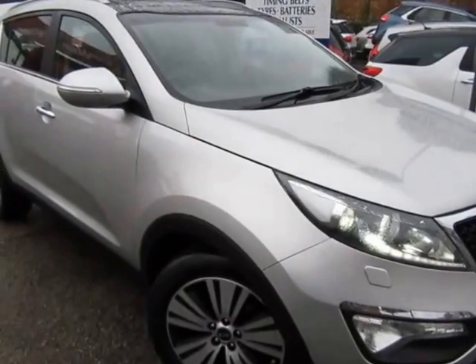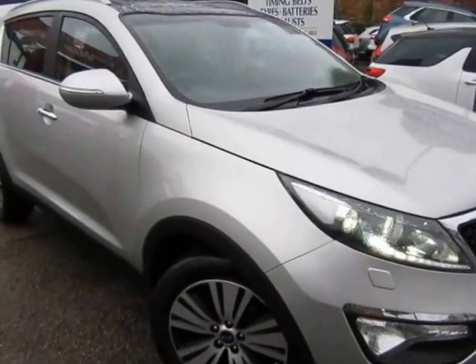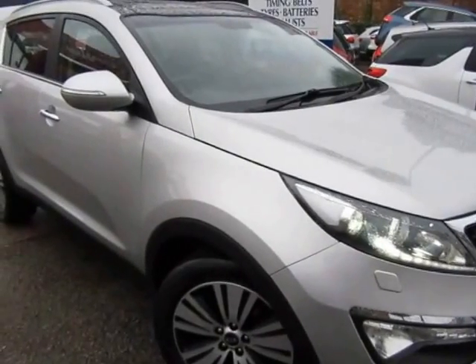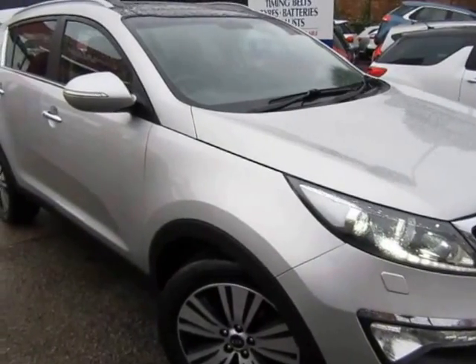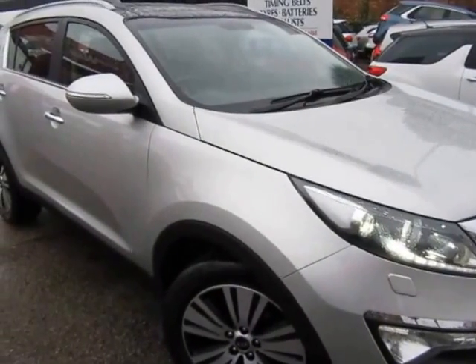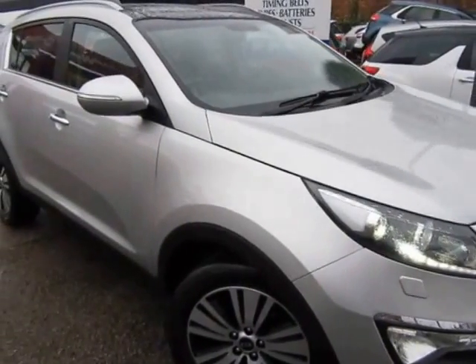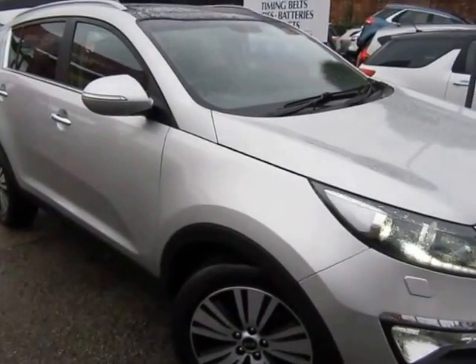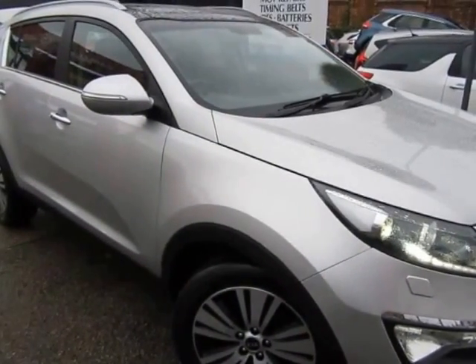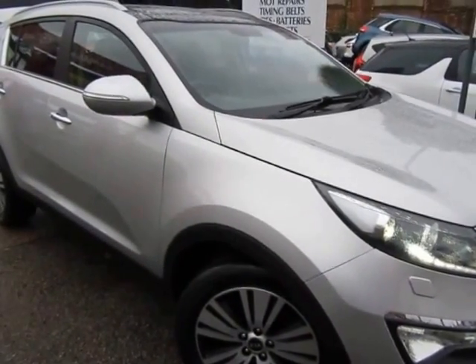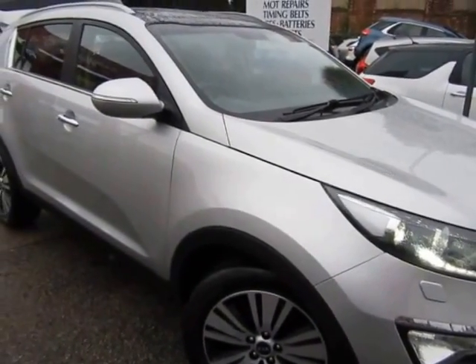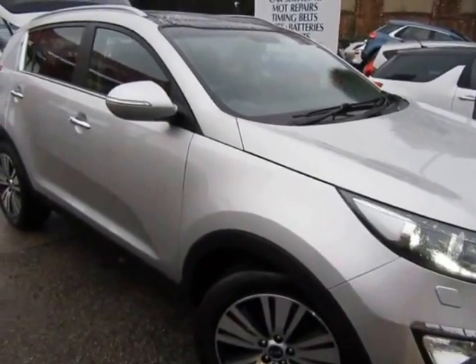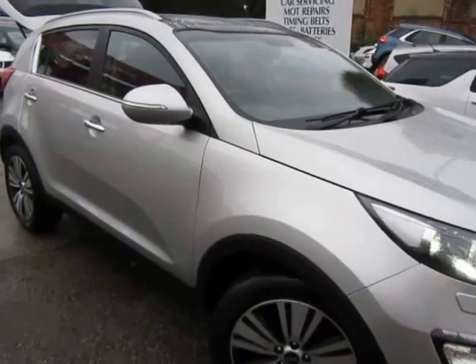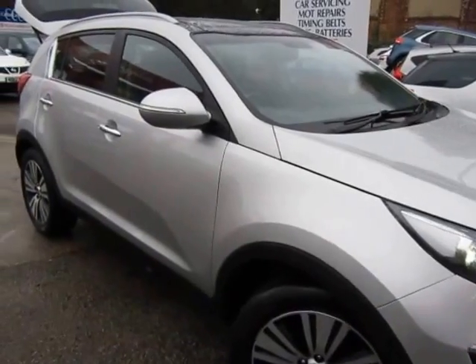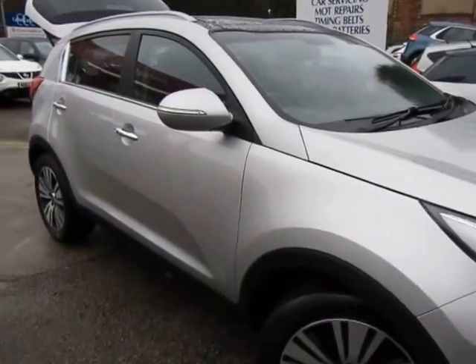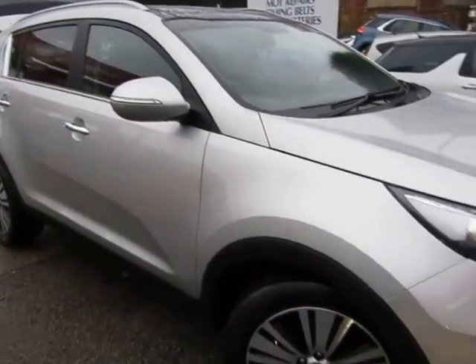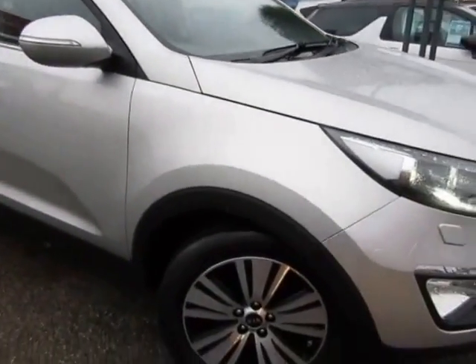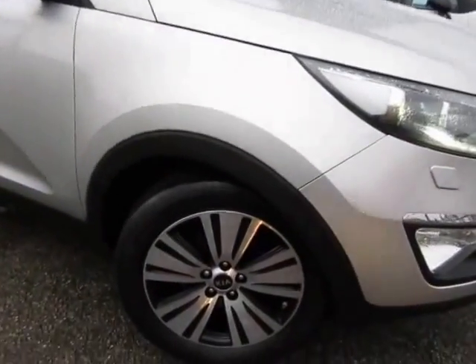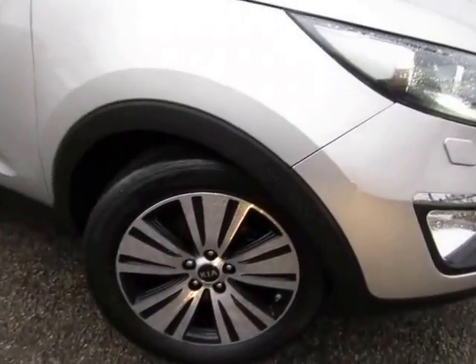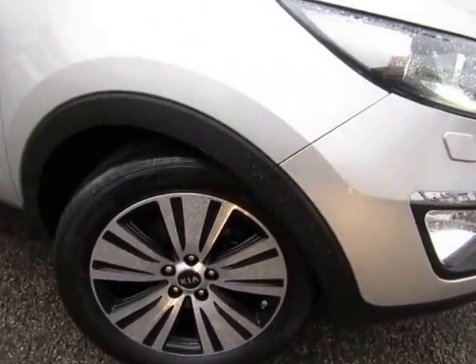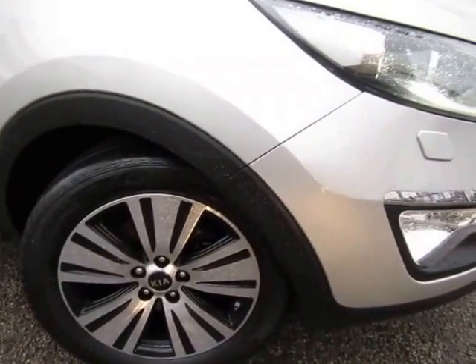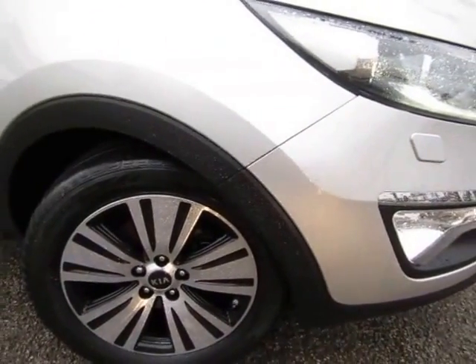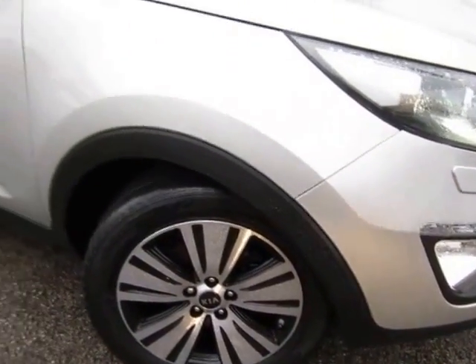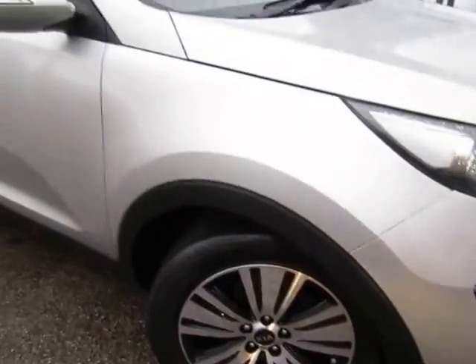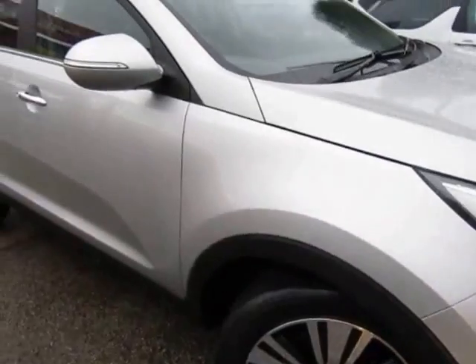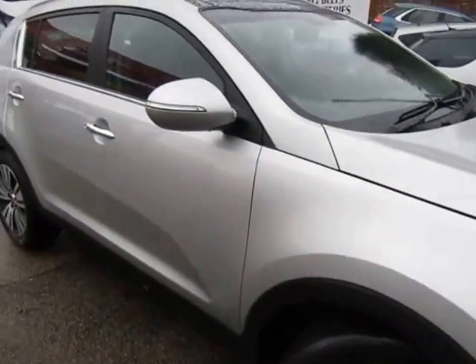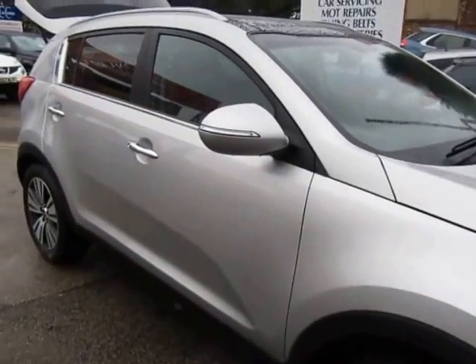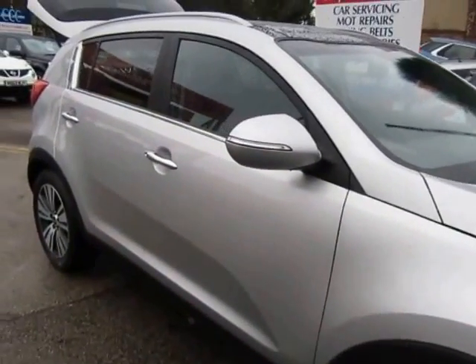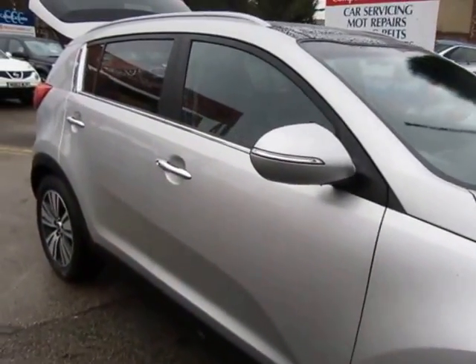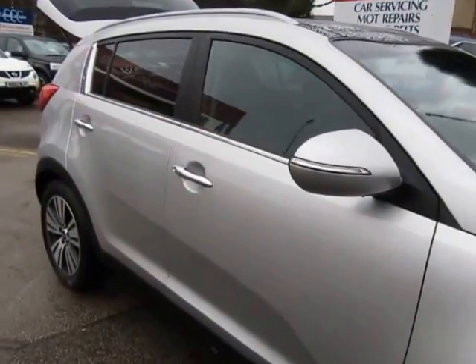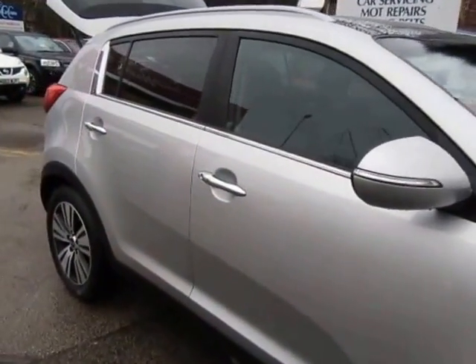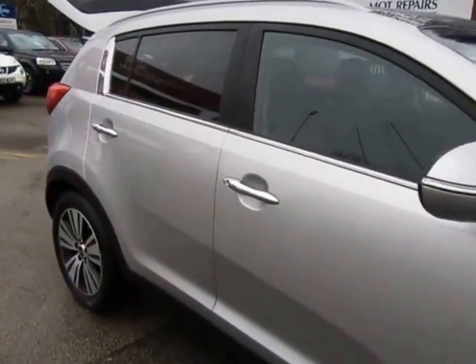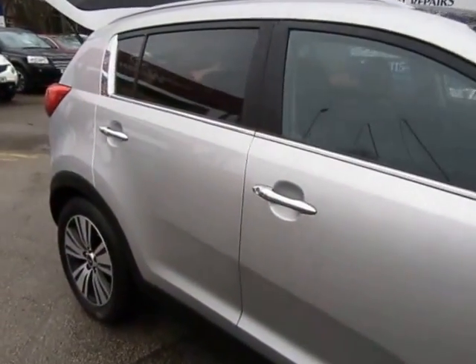Hi guys, just a little walk round with a Kia Sportage that we've just bought in stock. This is a diesel model — it's the top of the range. This is a 3, and apologies about the rain, but this is a 15-plate car.